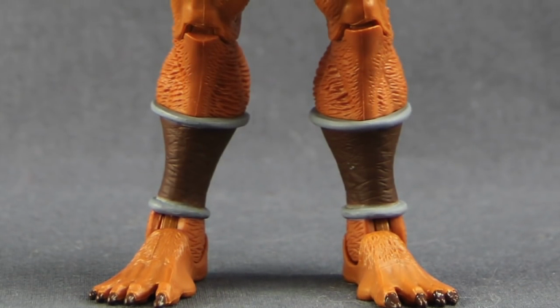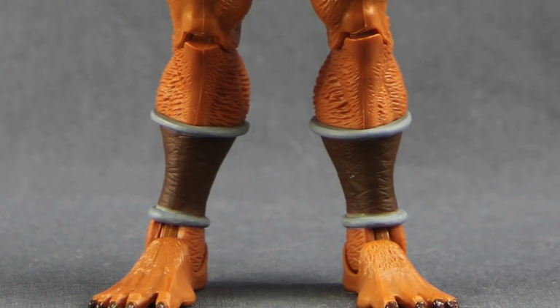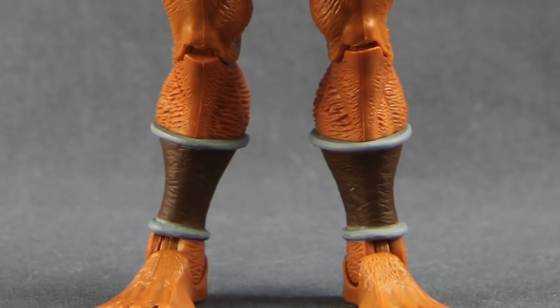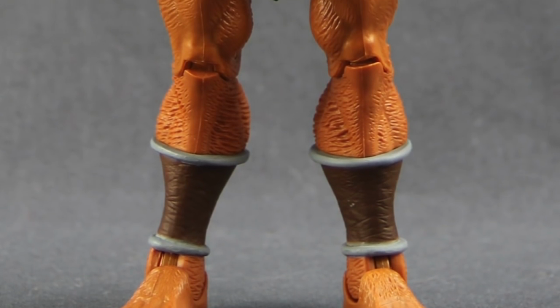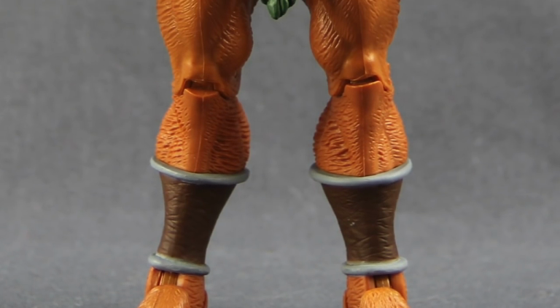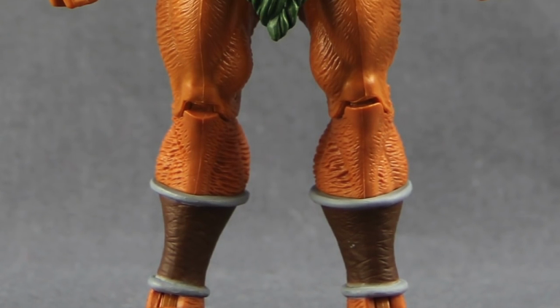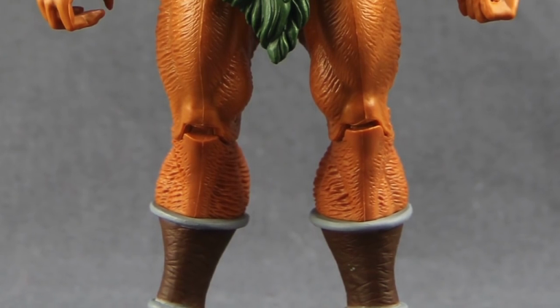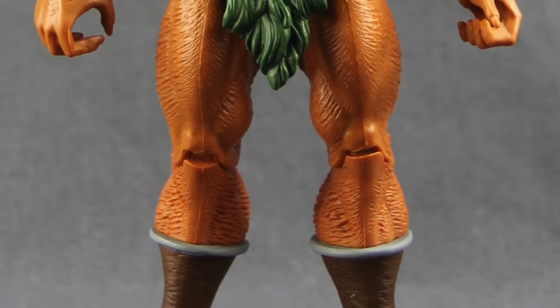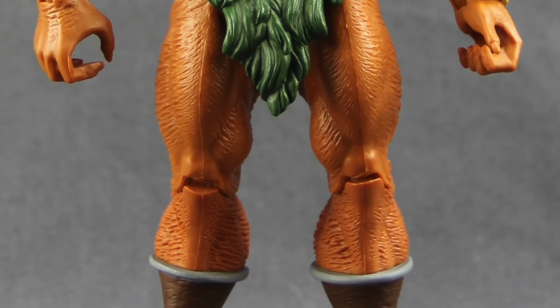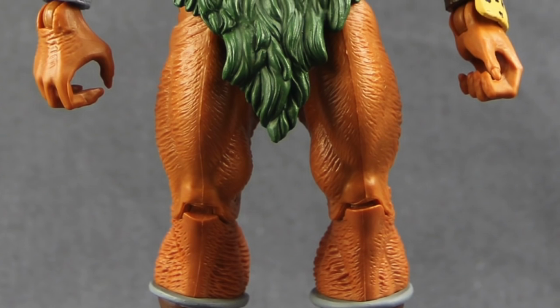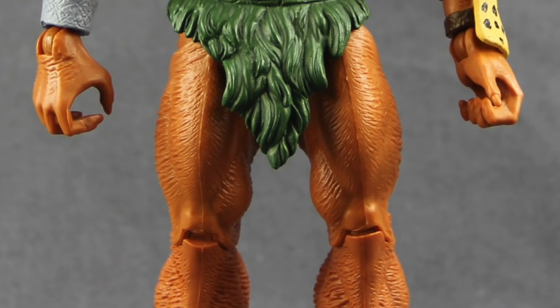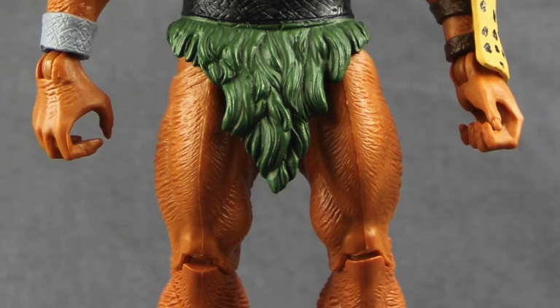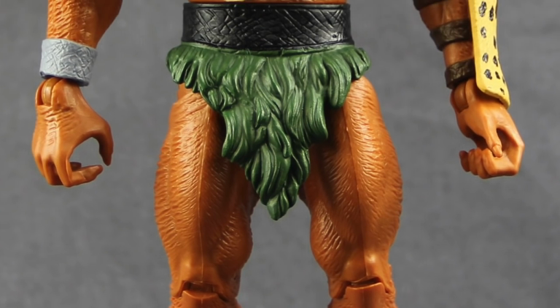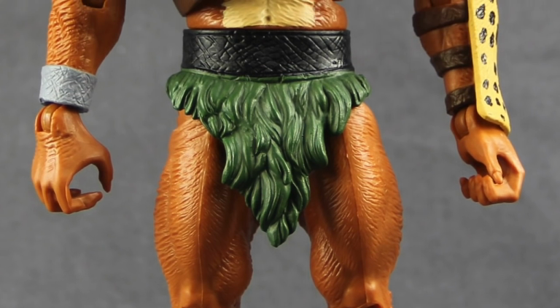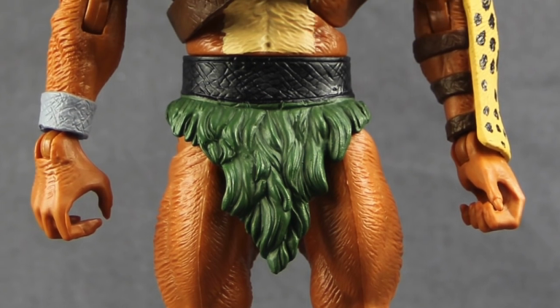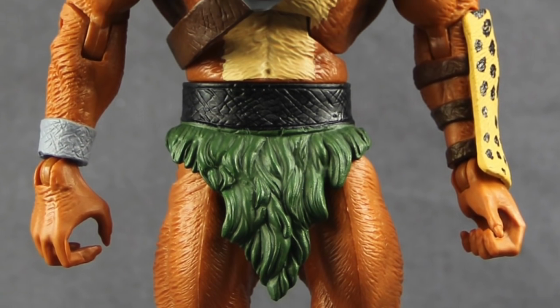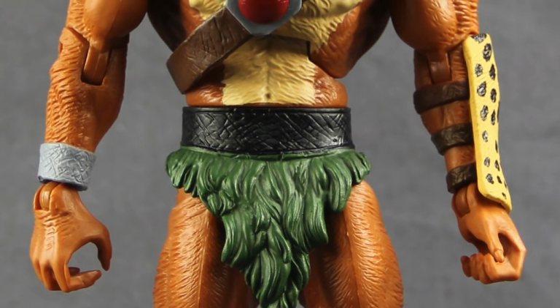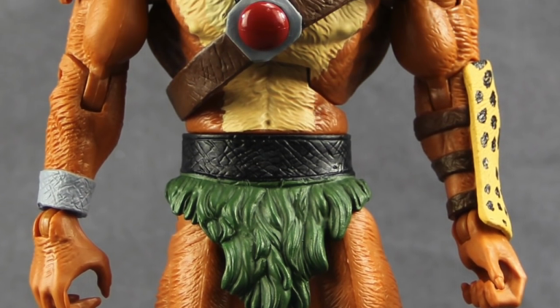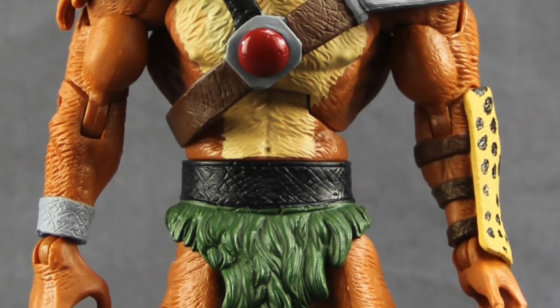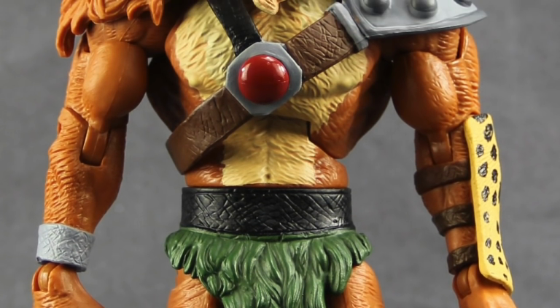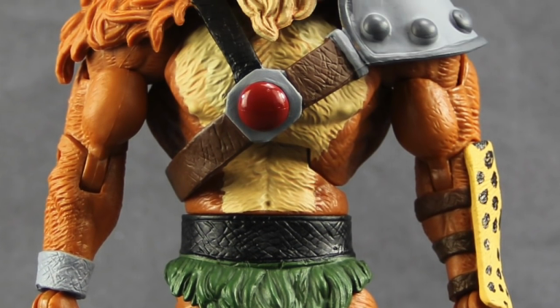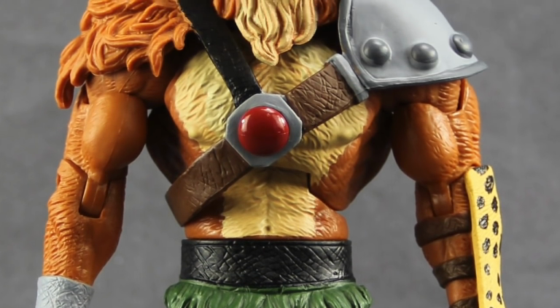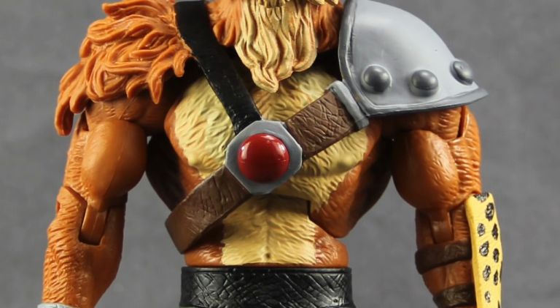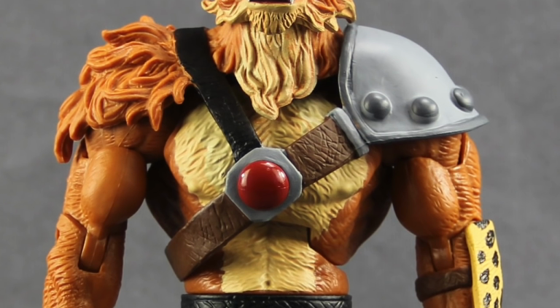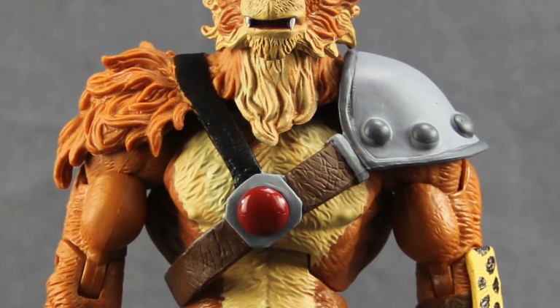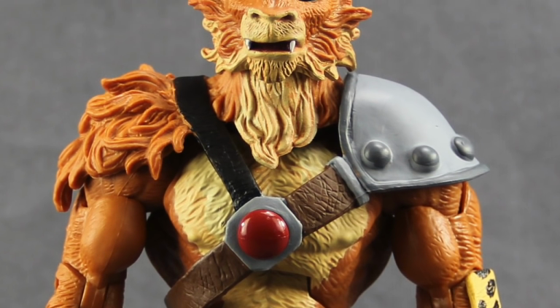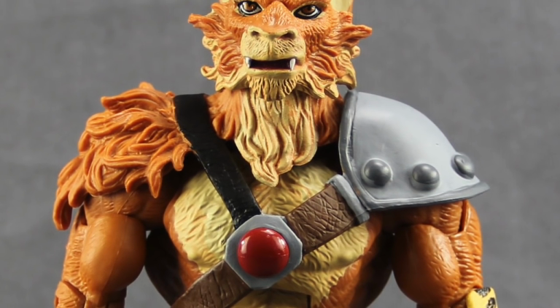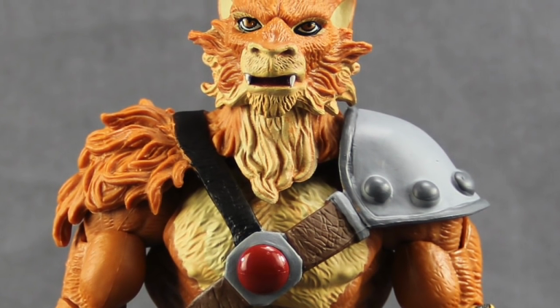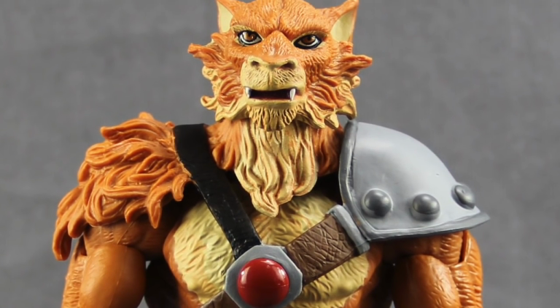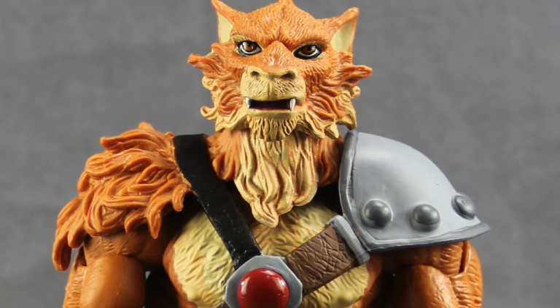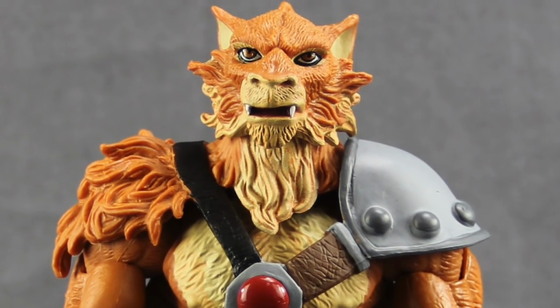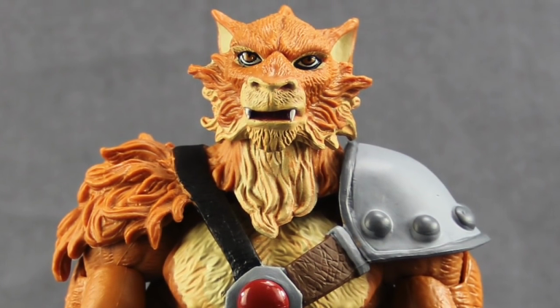So that's my review. Overall, I like this figure. I like the sculpting detail, the paint applications are solid, and the accessories are pretty good. If you're a fan of the original Thundercats cartoon, I think this is one you'll definitely want to add to your collection.